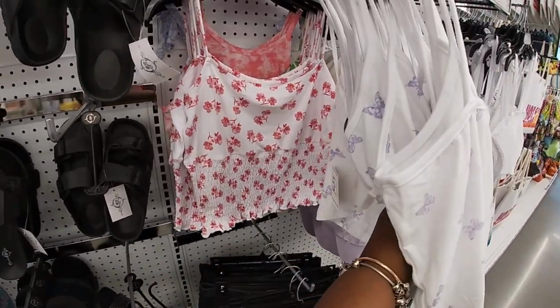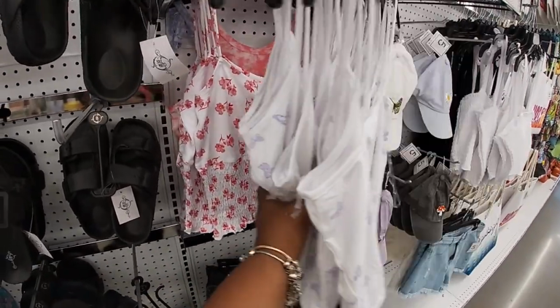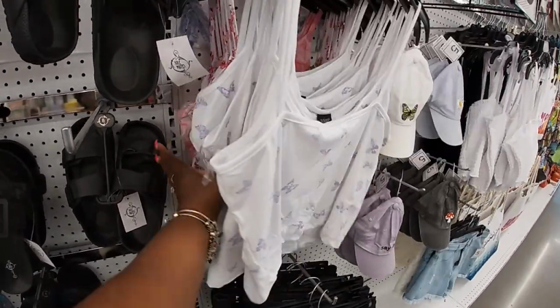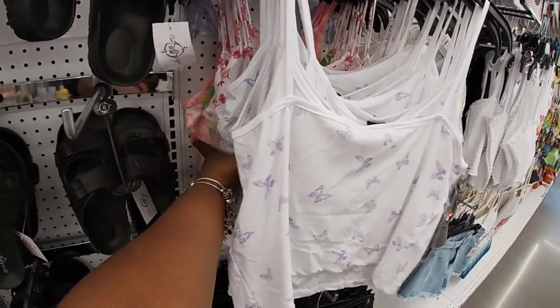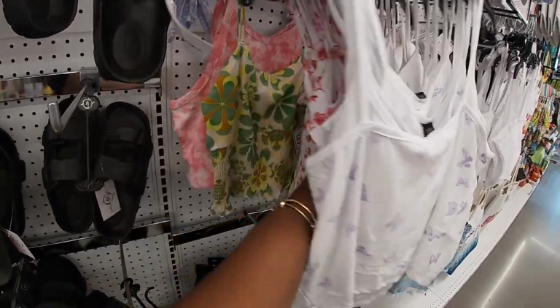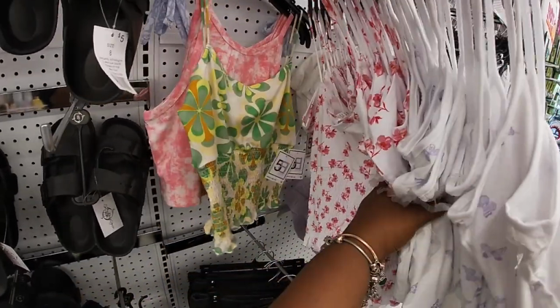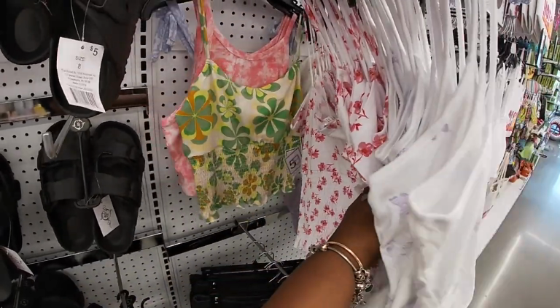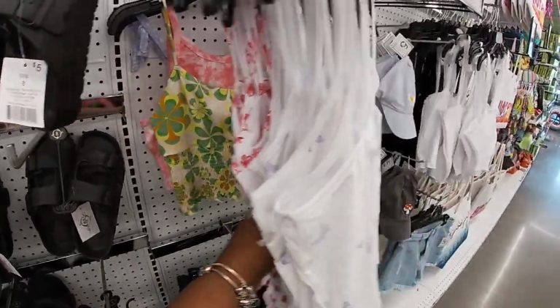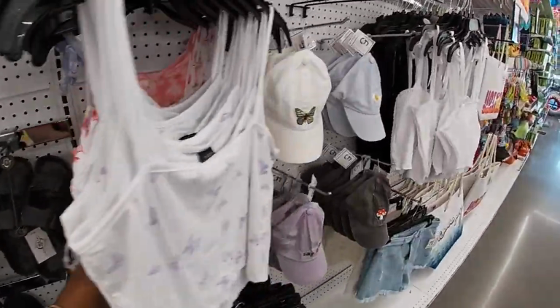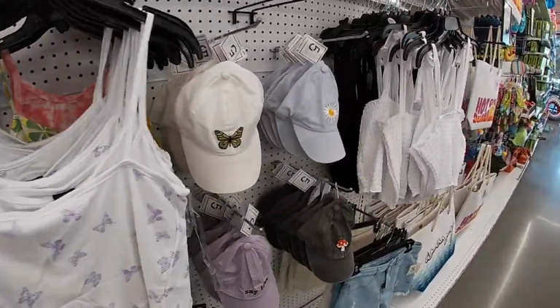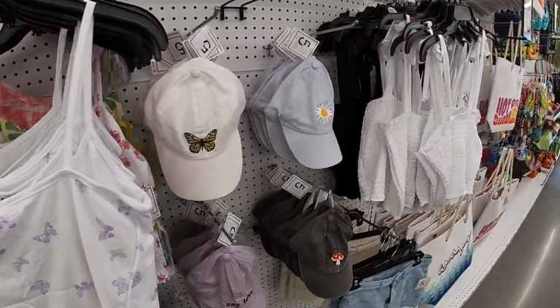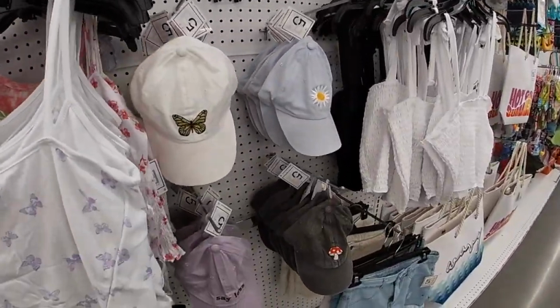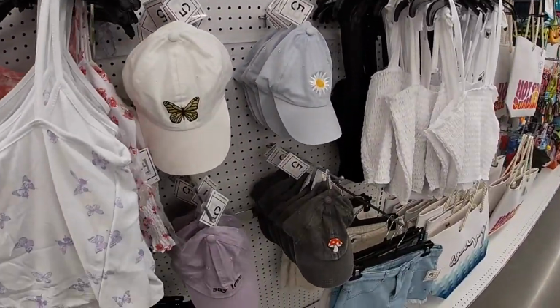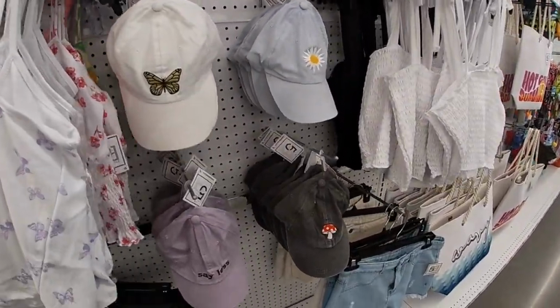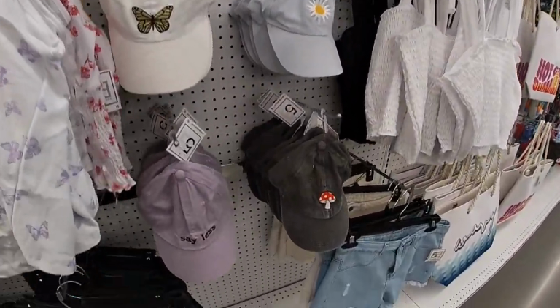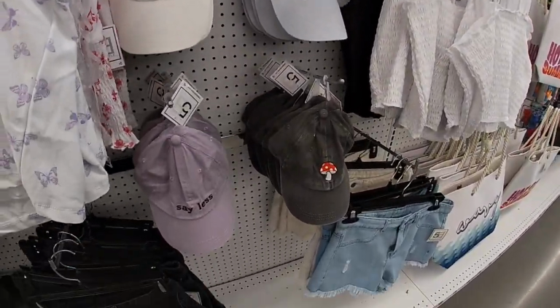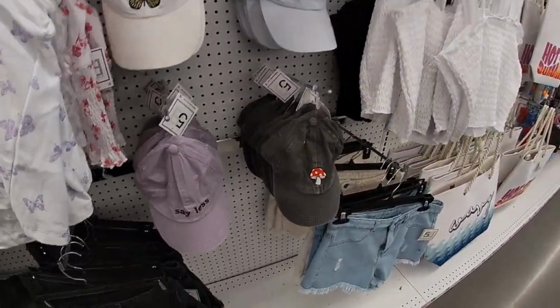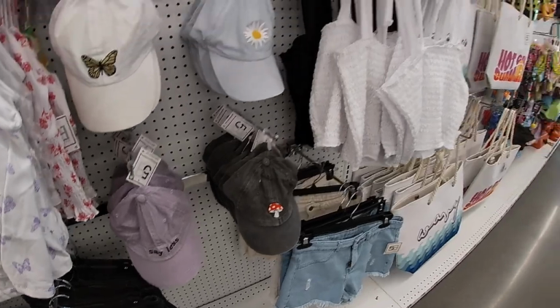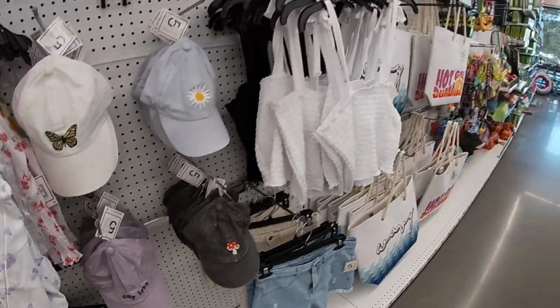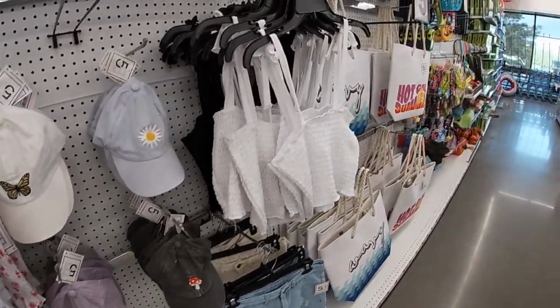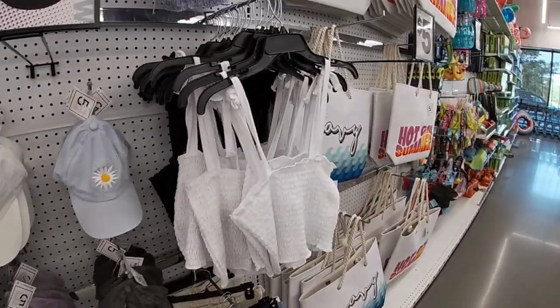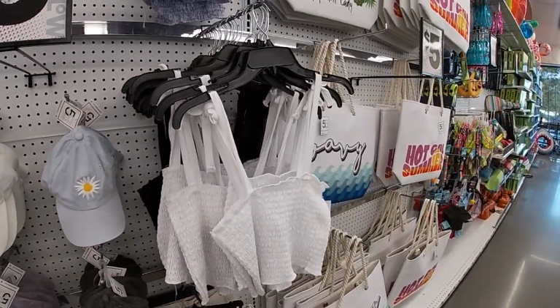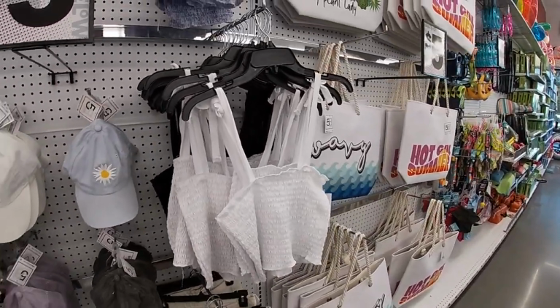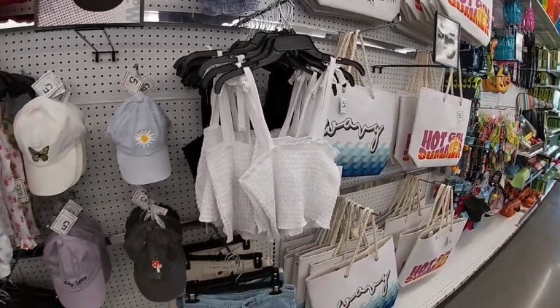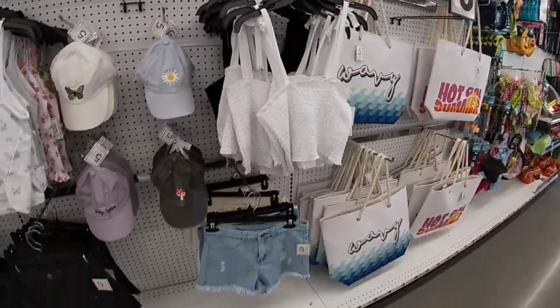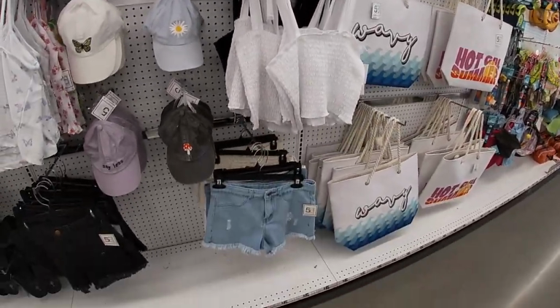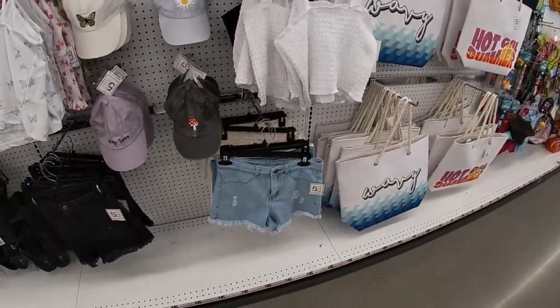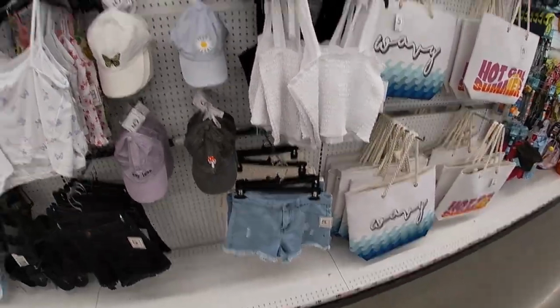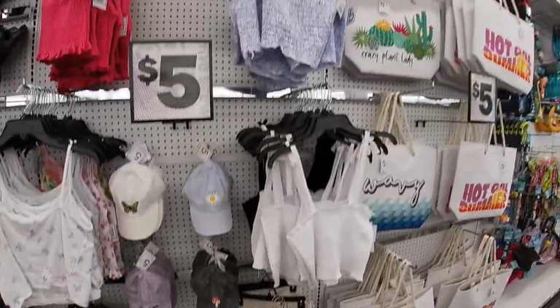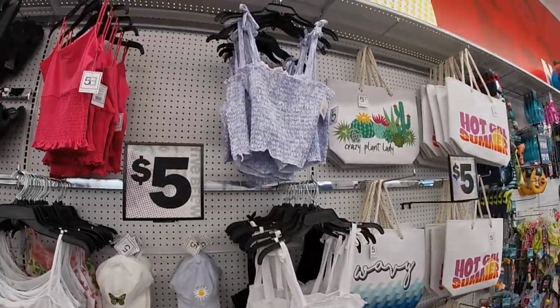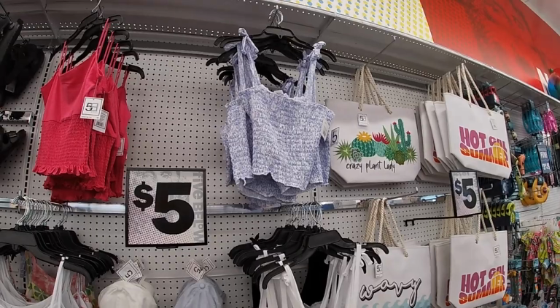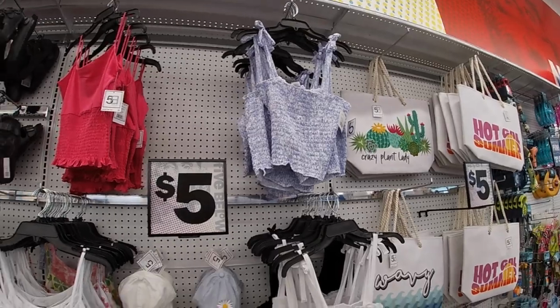A rose top, a groovy tie-dye top, a butterfly hat, mushroom print — these are also five dollars. And the shorts are five dollars too.